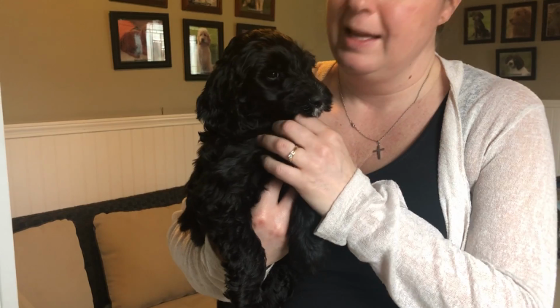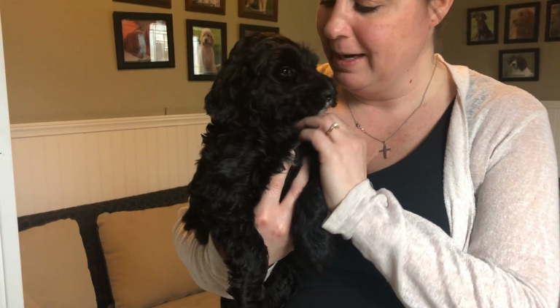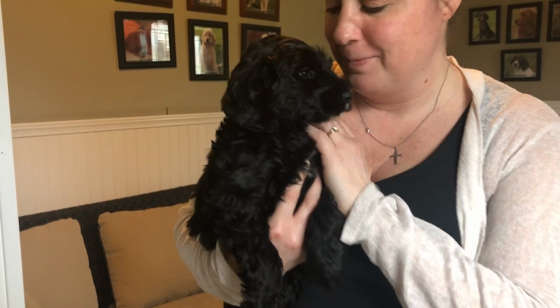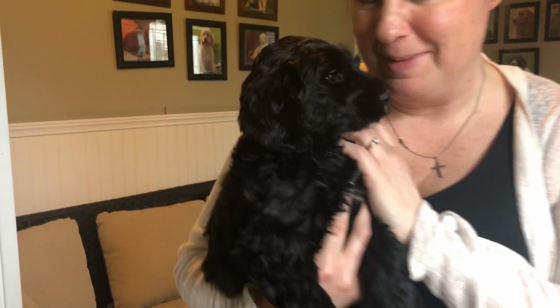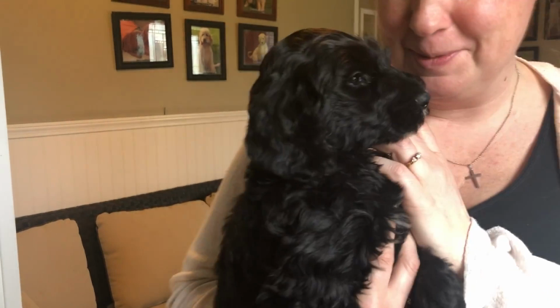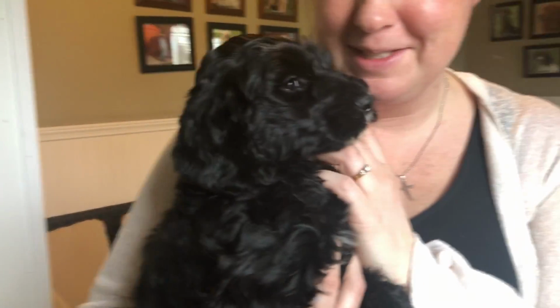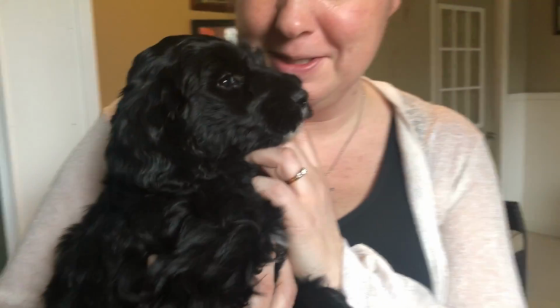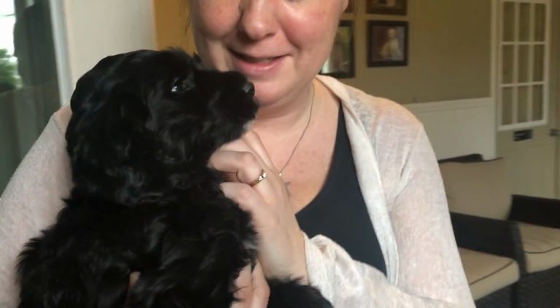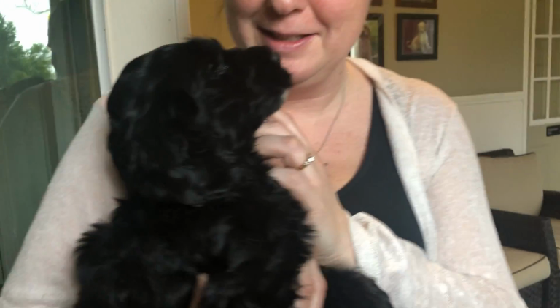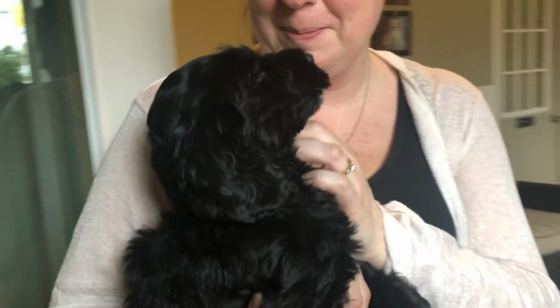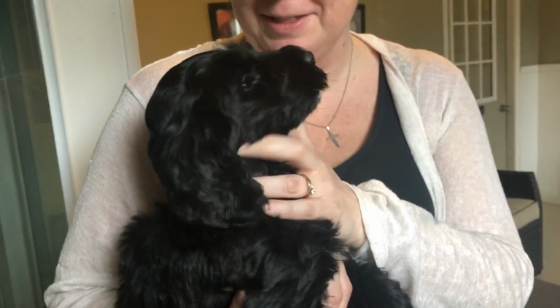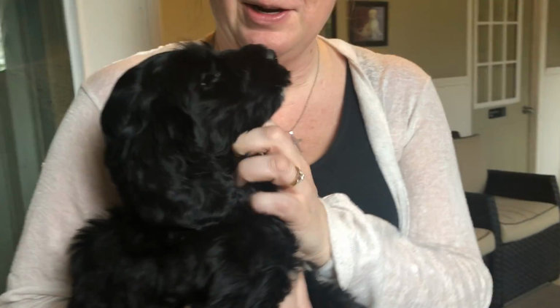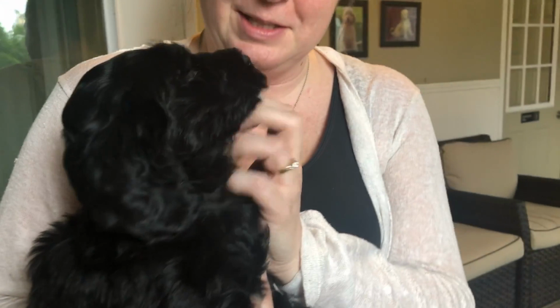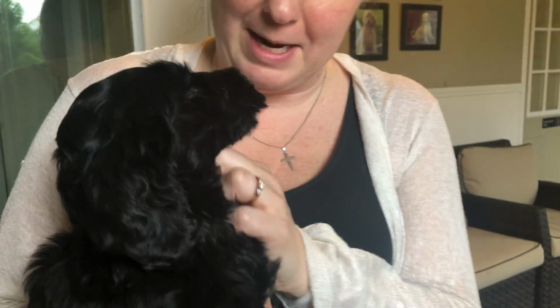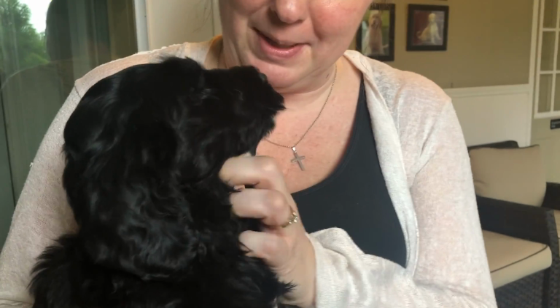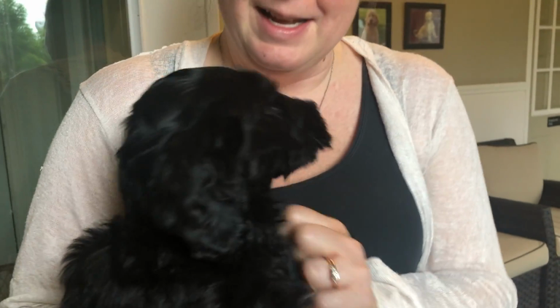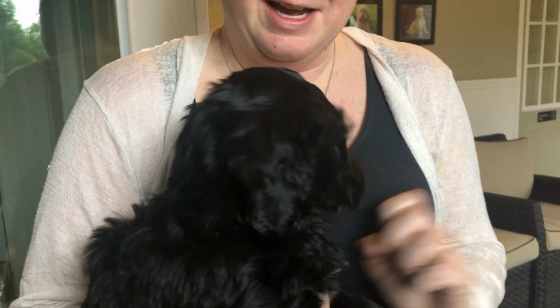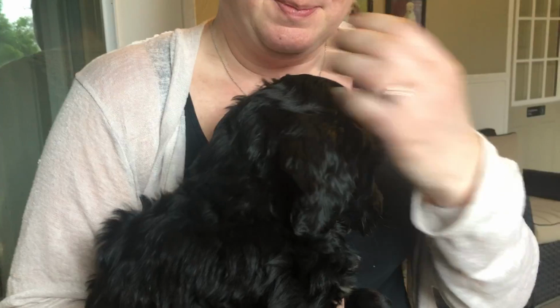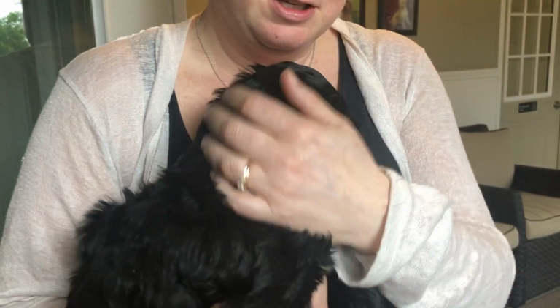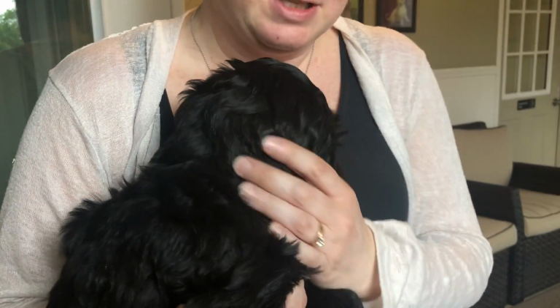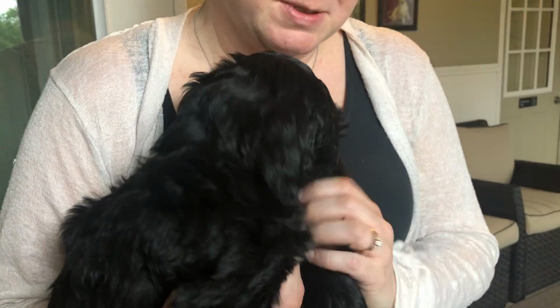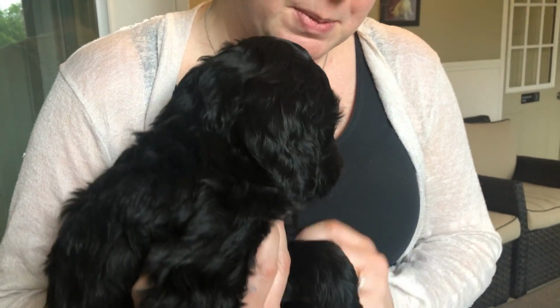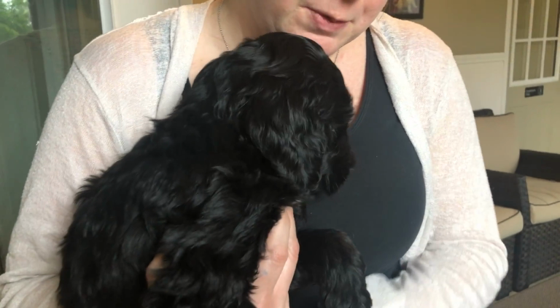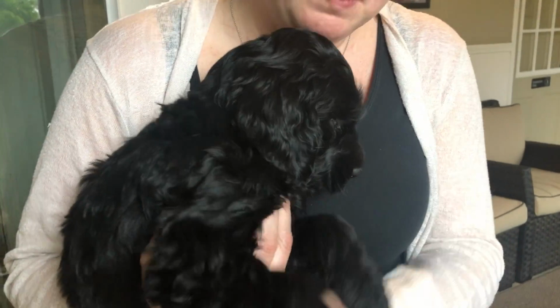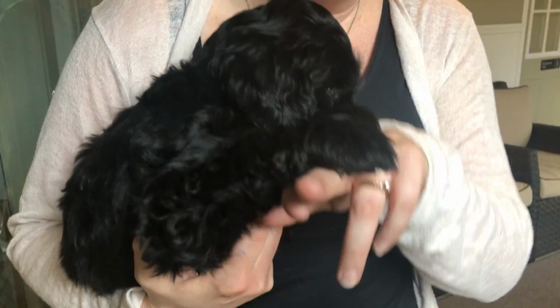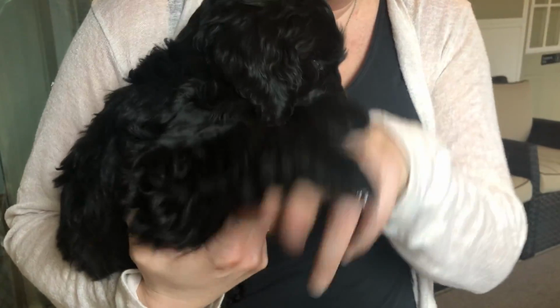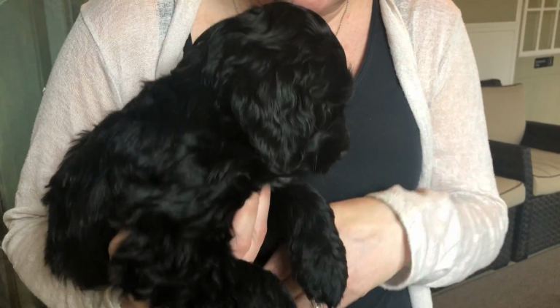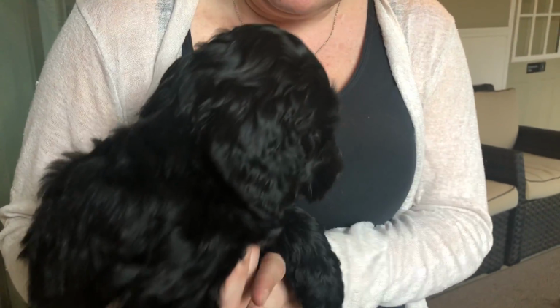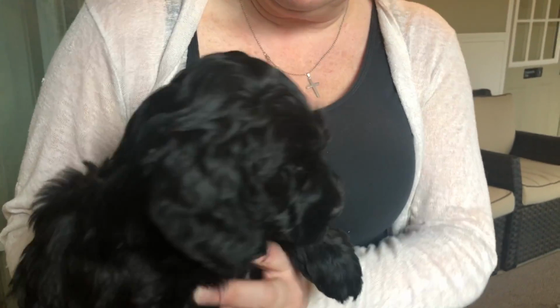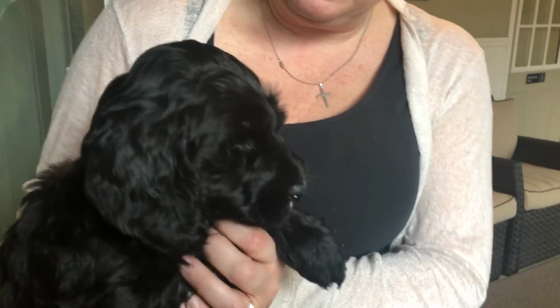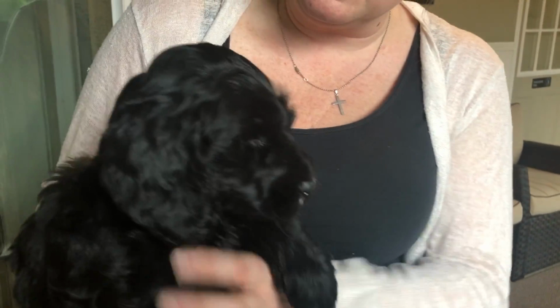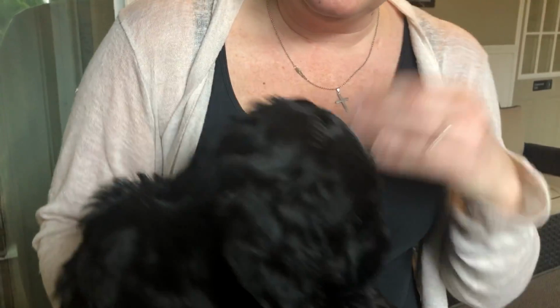Here we have the white male from Zoe's litter. I'm going to stand in the light a little bit better because it's harder to see the black puppies. He is just absolutely beautiful. We did paint his toenails white, but he is gorgeous.